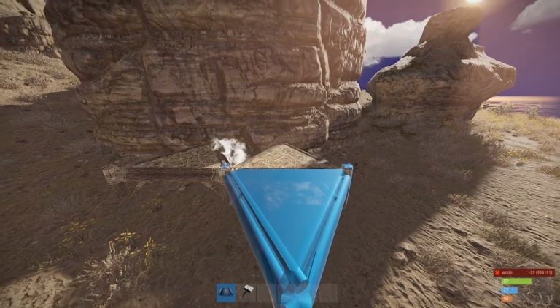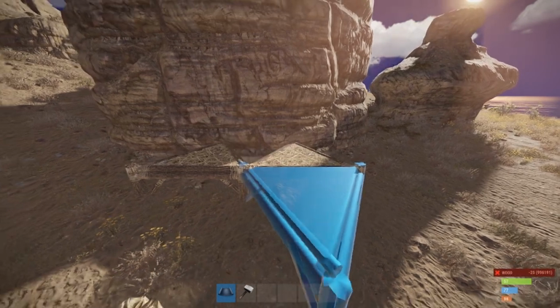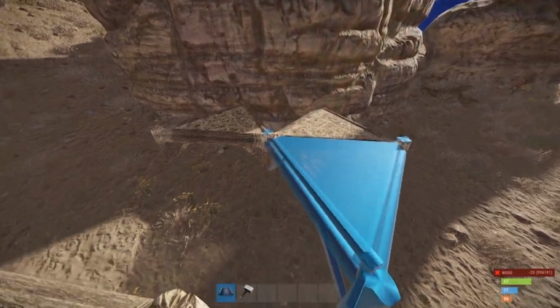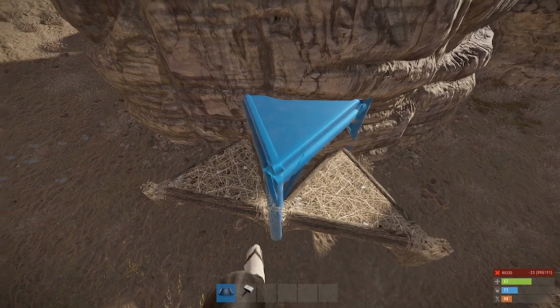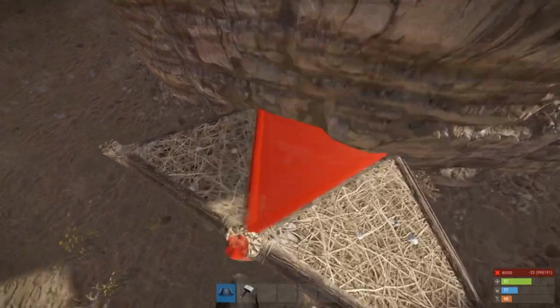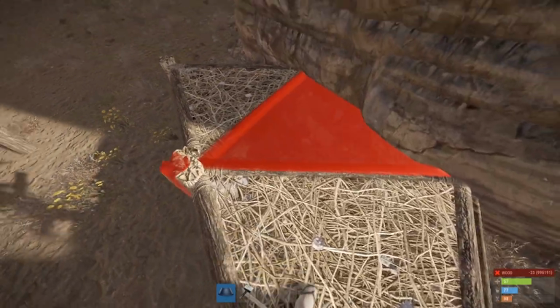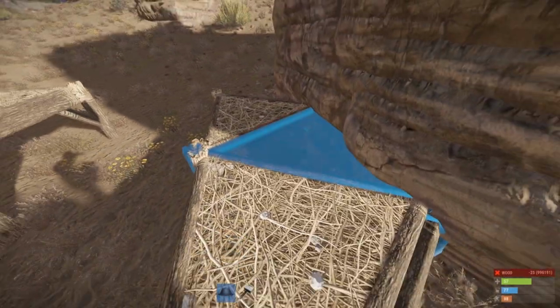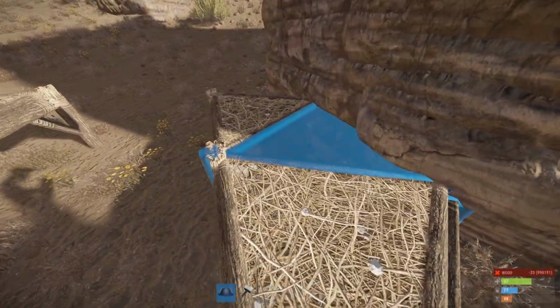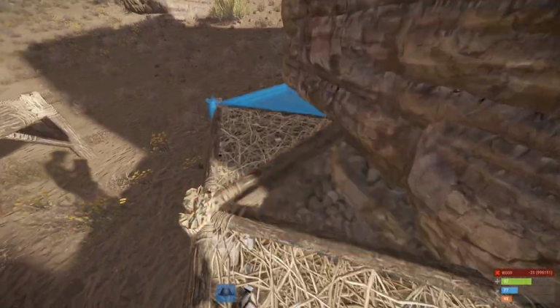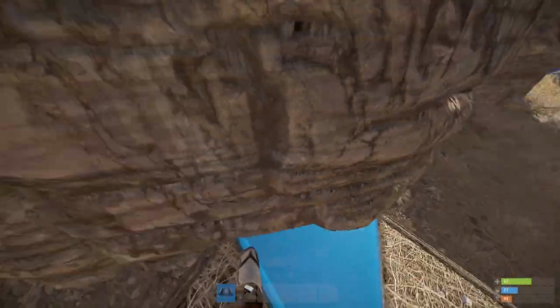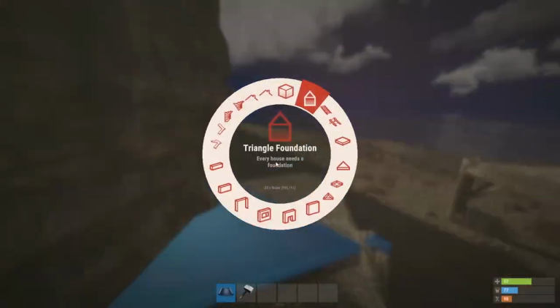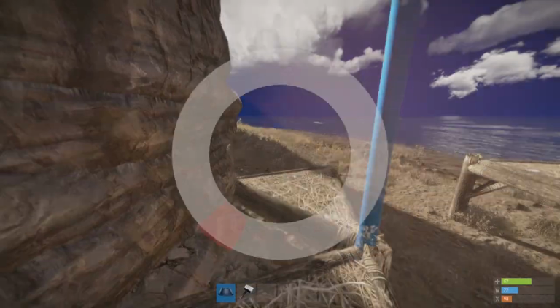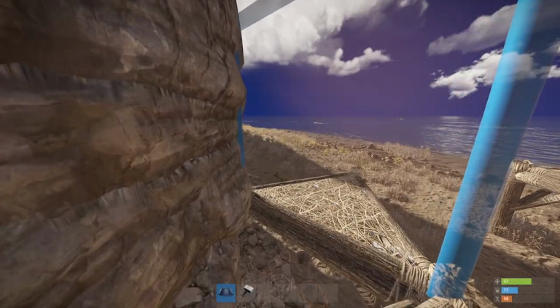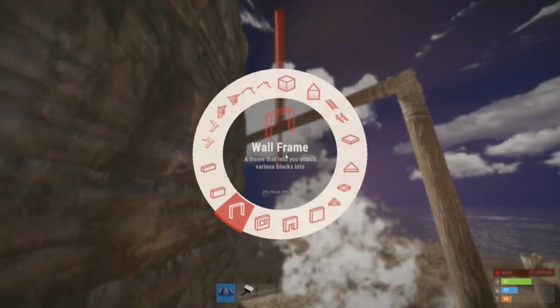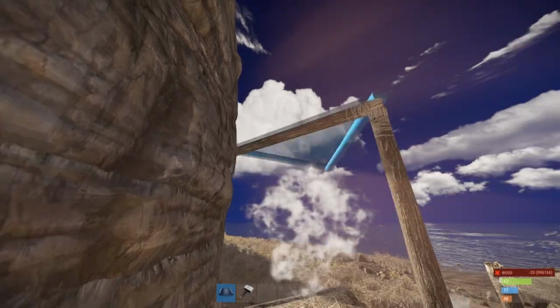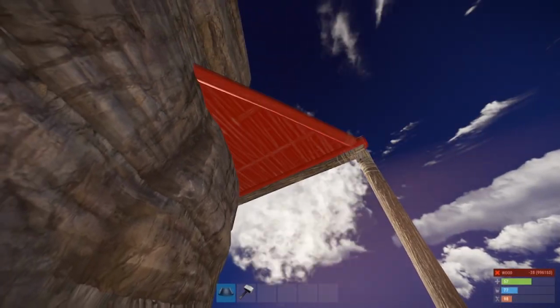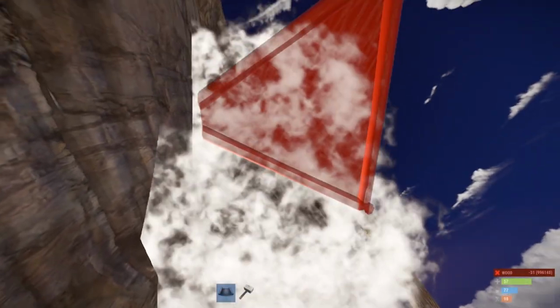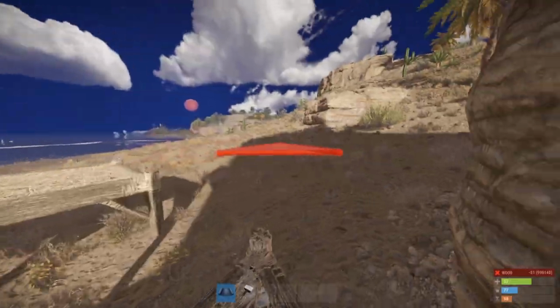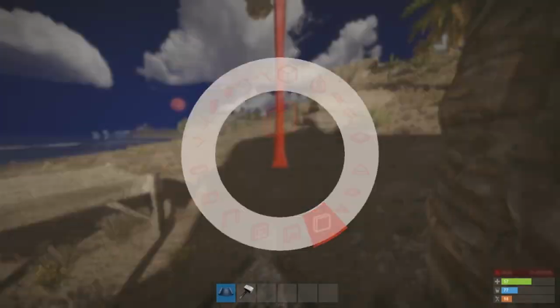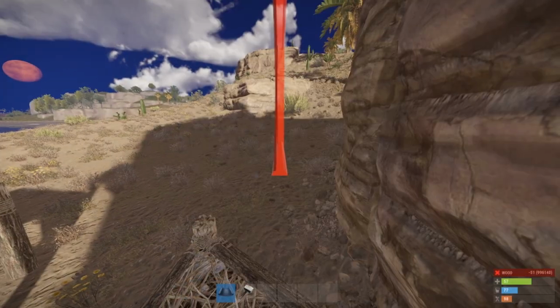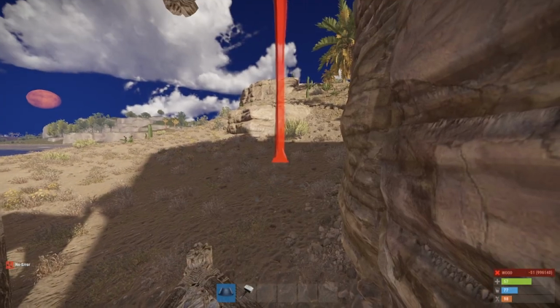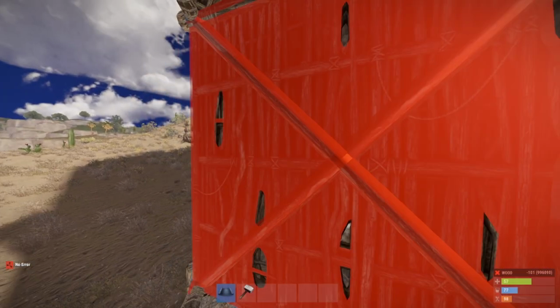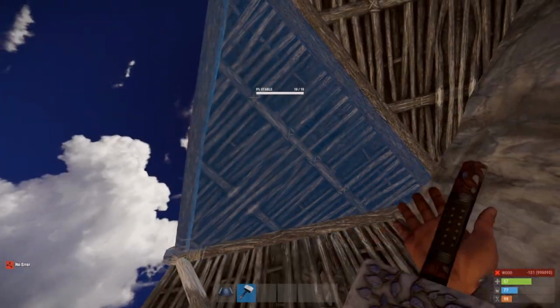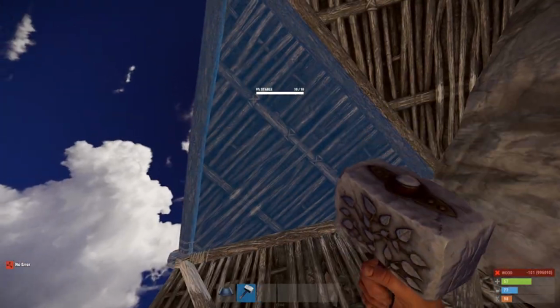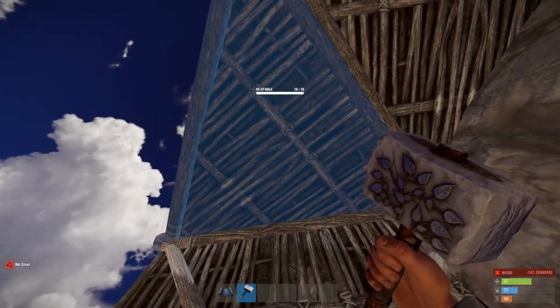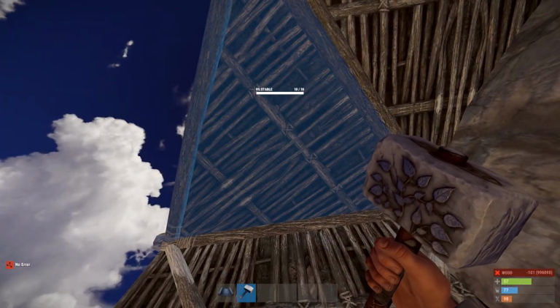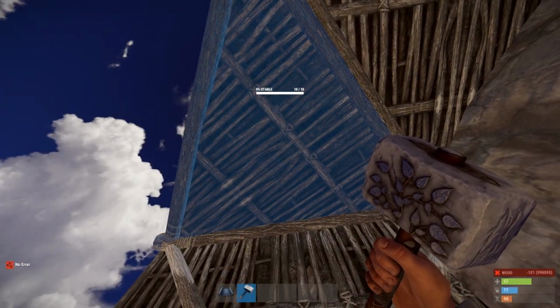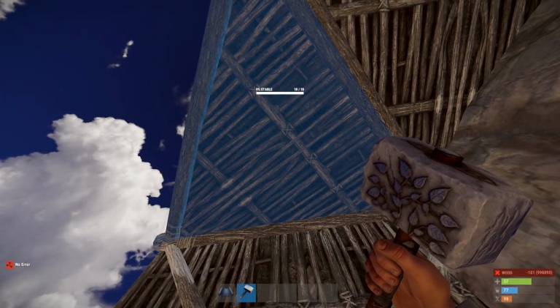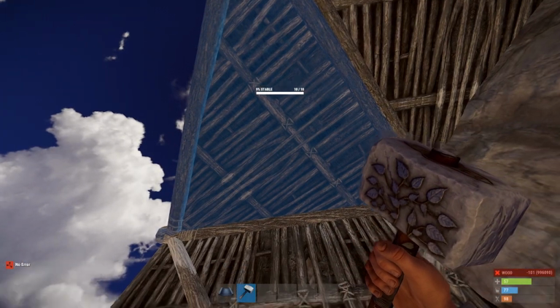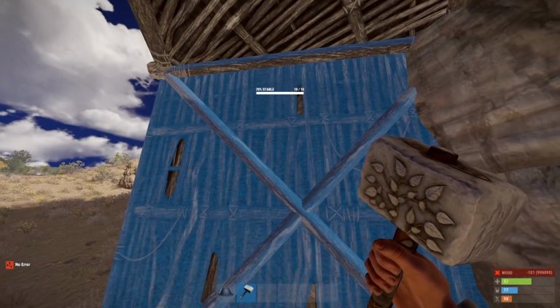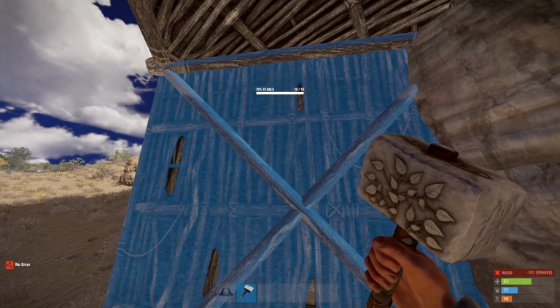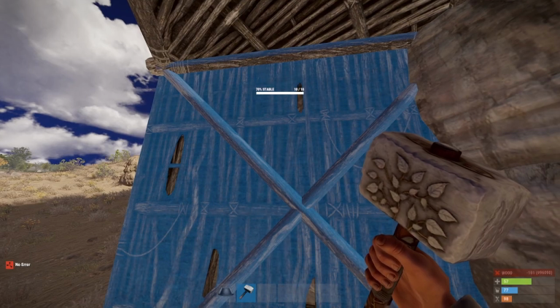To verify you did it correctly, make sure this foundation can be placed and that you can float a floor over where the bunker is going to be. If the floor is properly disconnected, it will have very low stability and you're good to go.